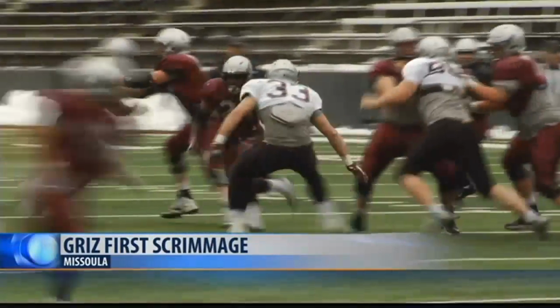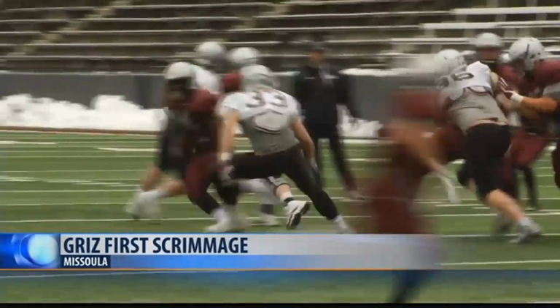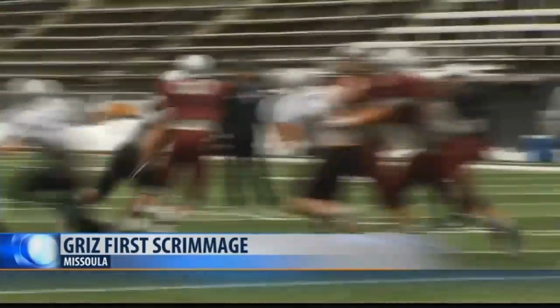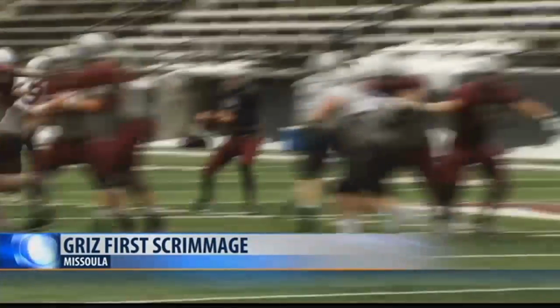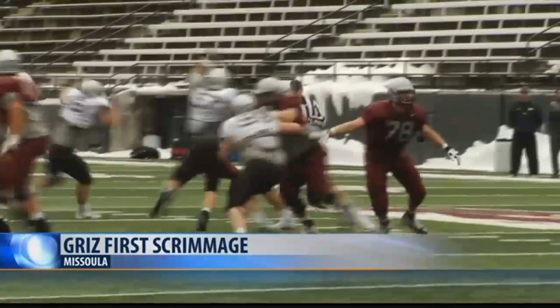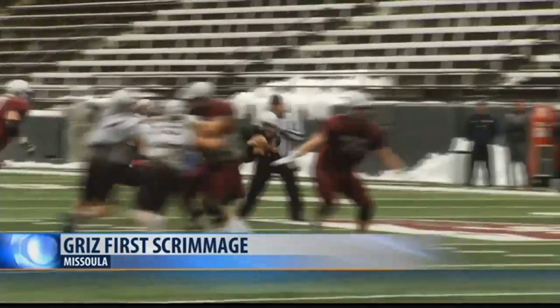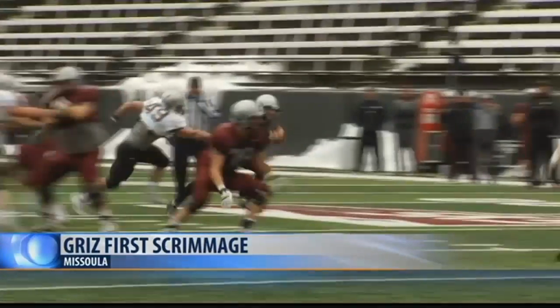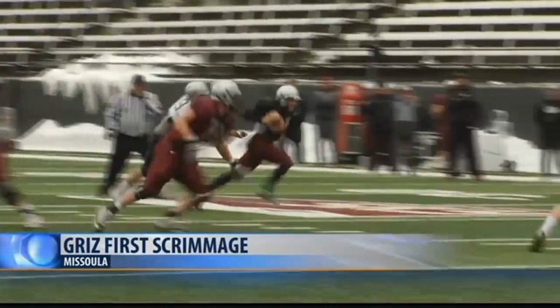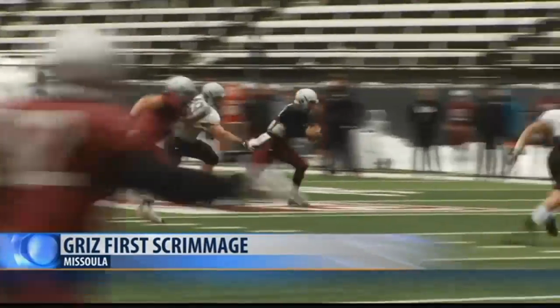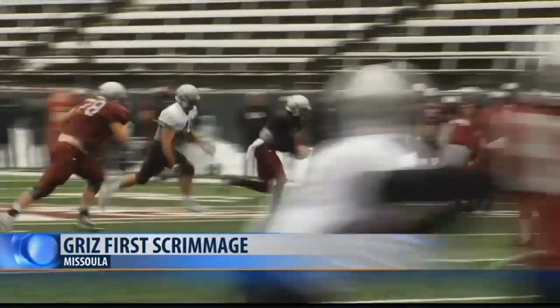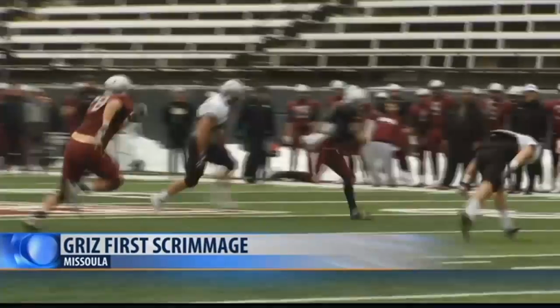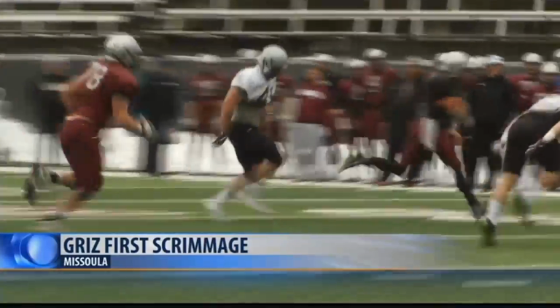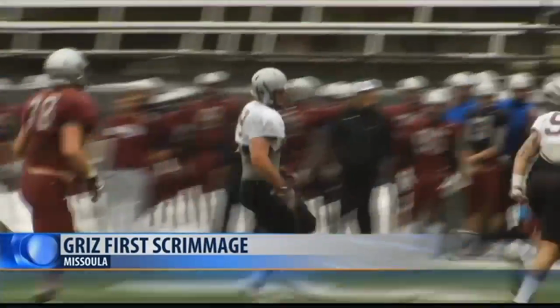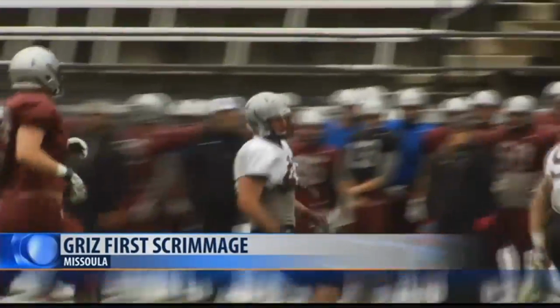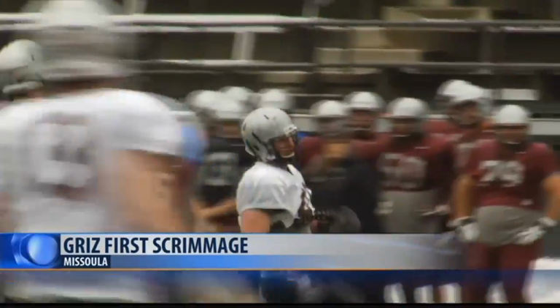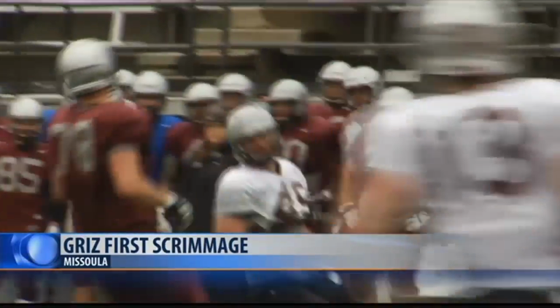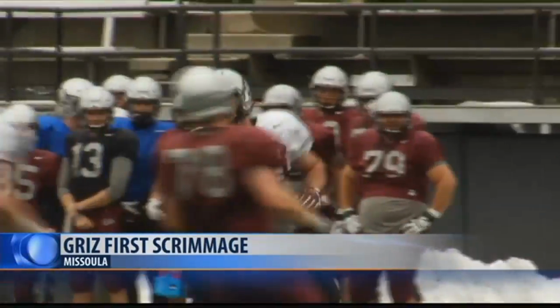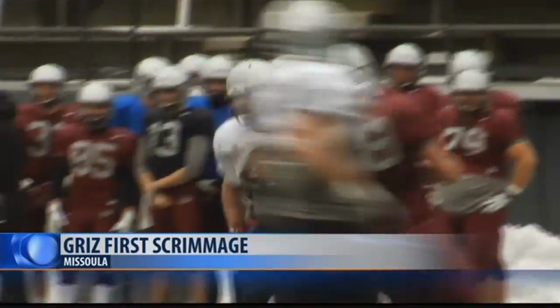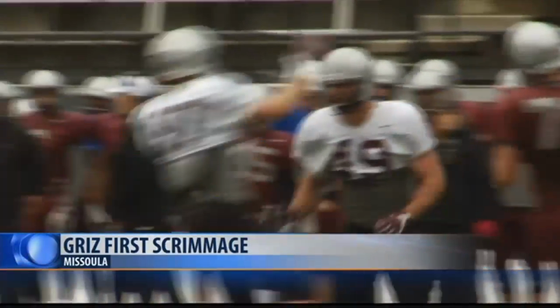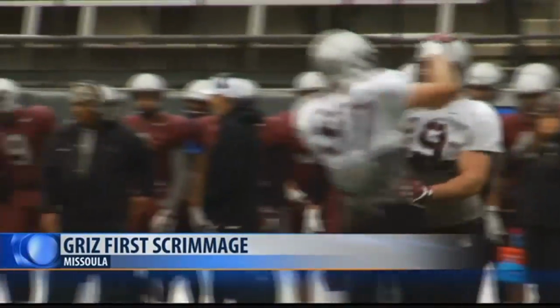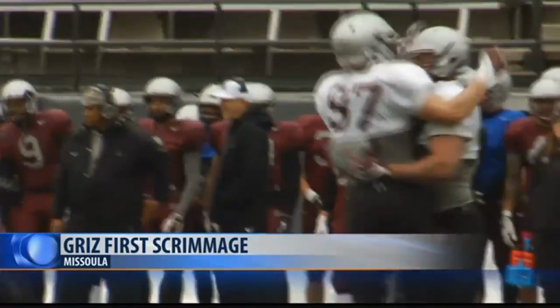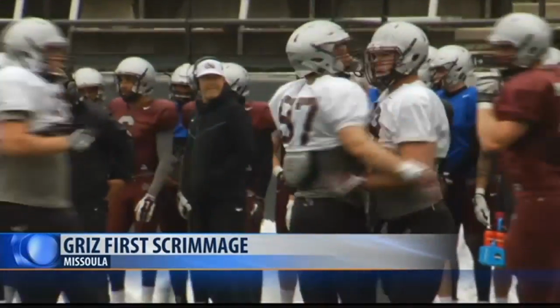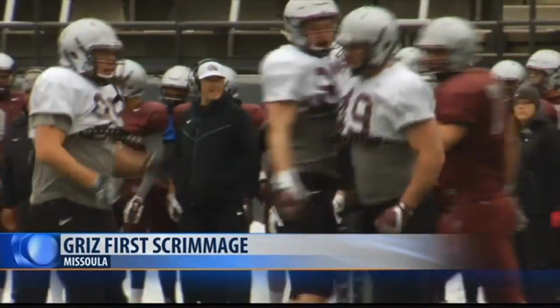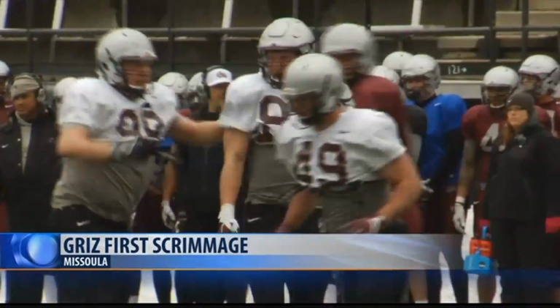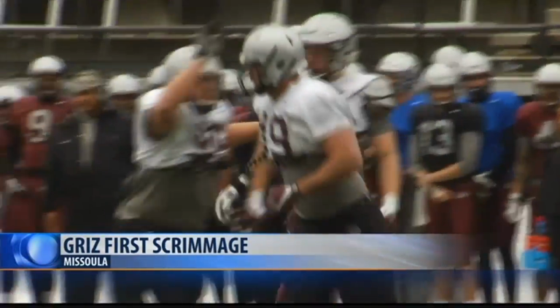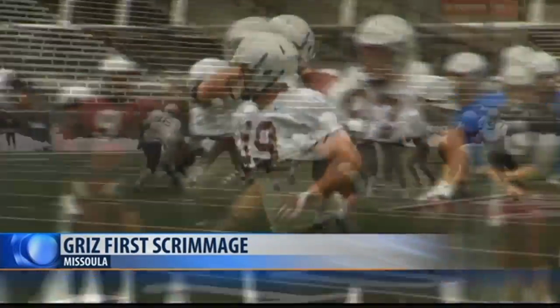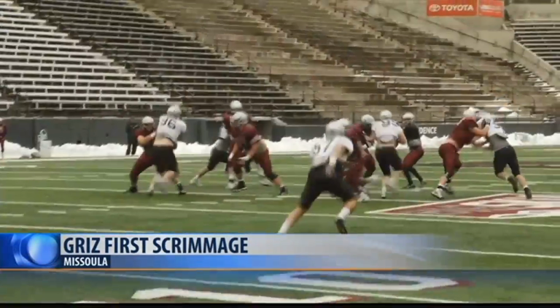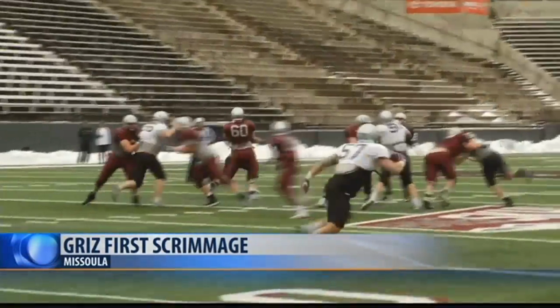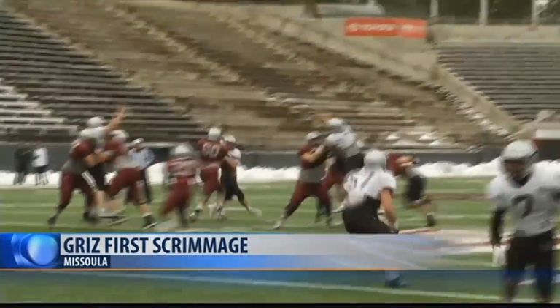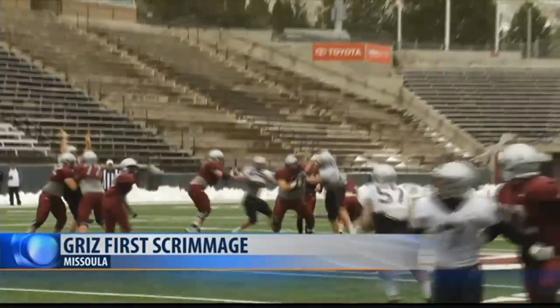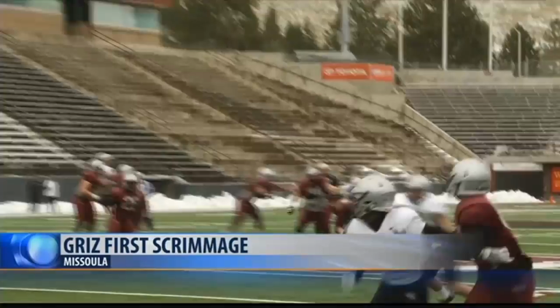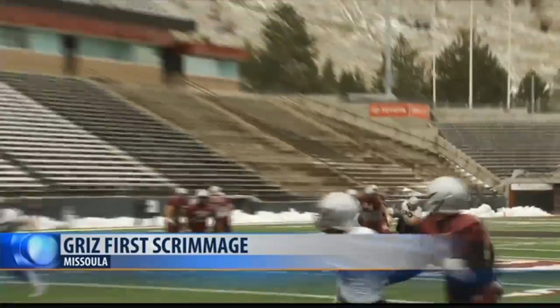Jesse Sims chases down Dalton Sneed for the sack. But after a few series, Montana's offense really started clicking, especially late in some red zone chances.